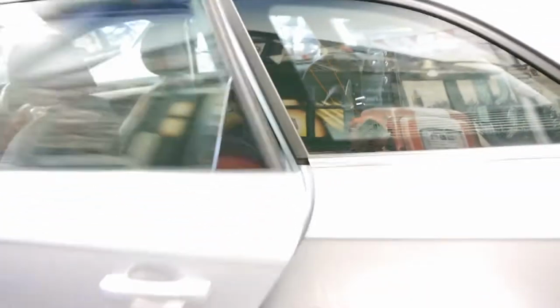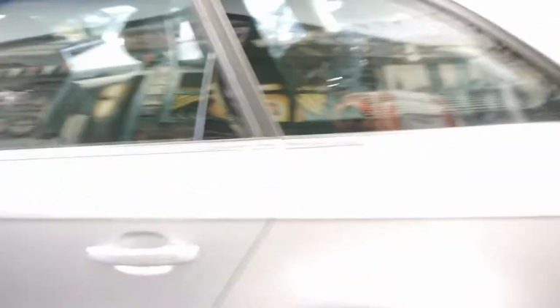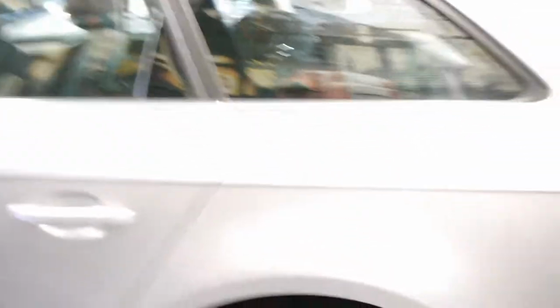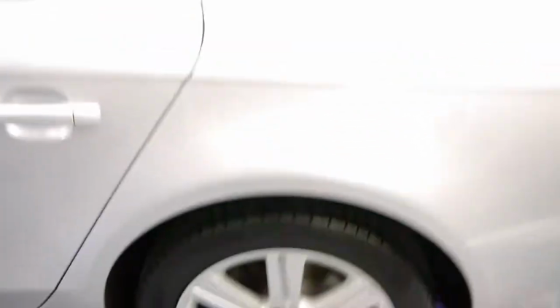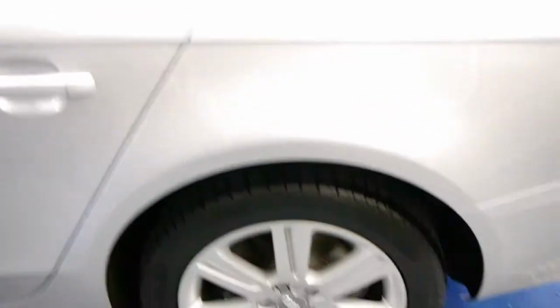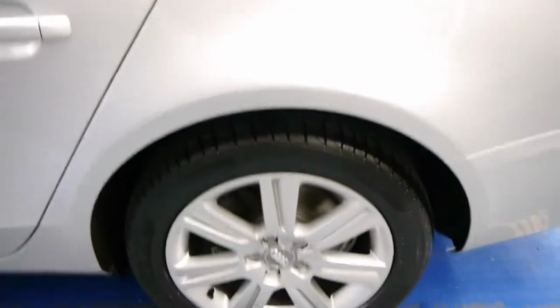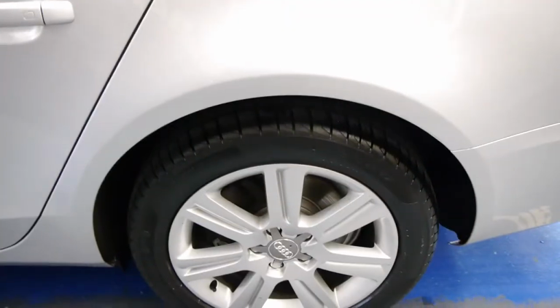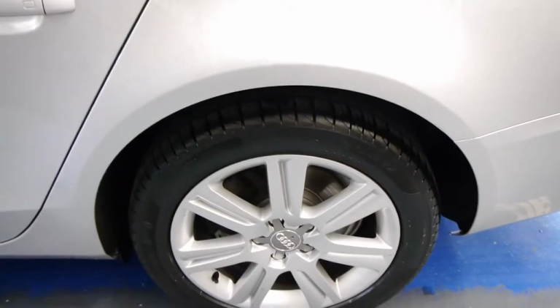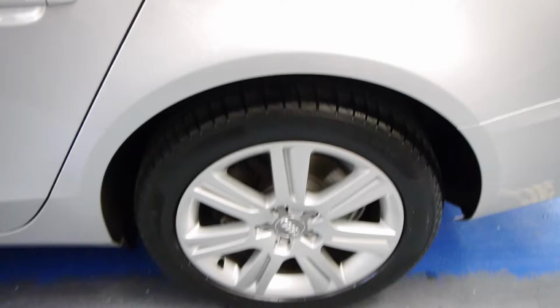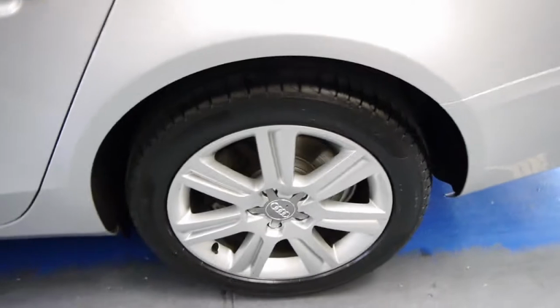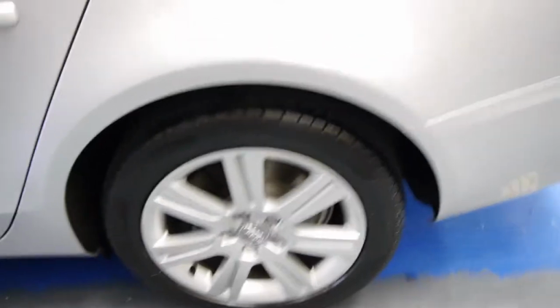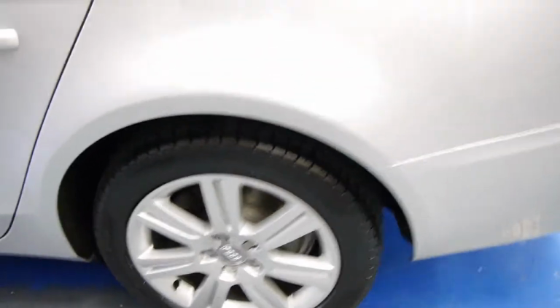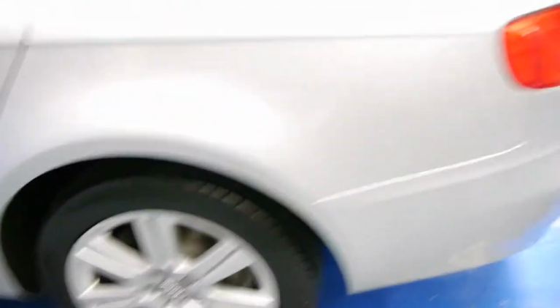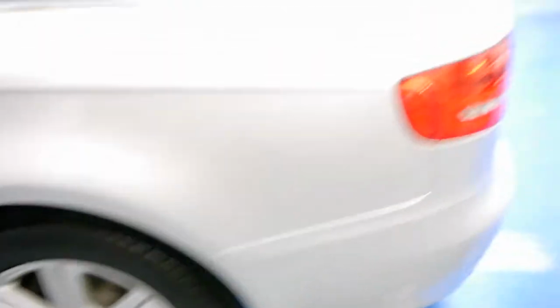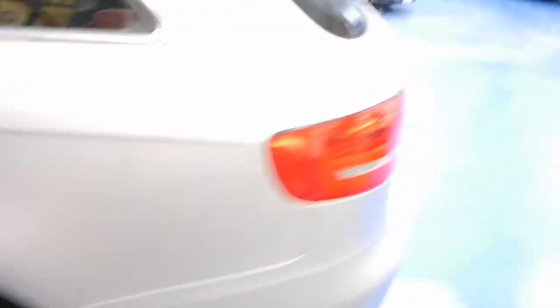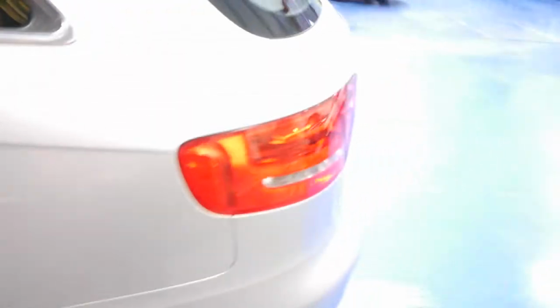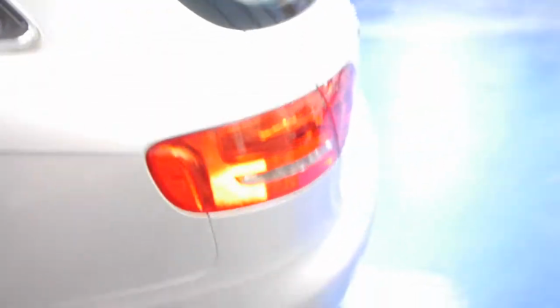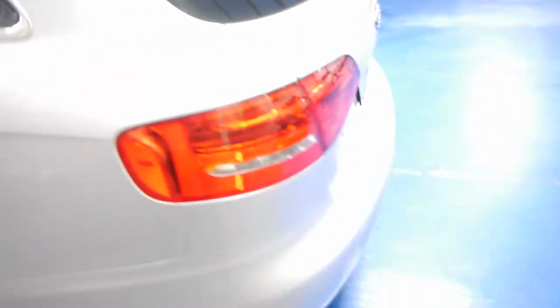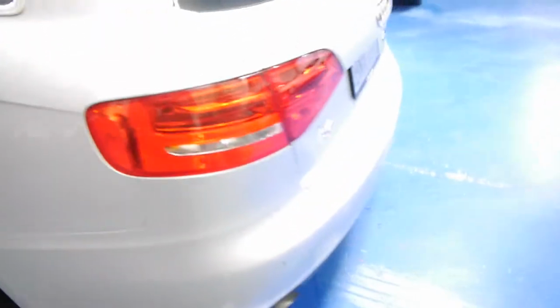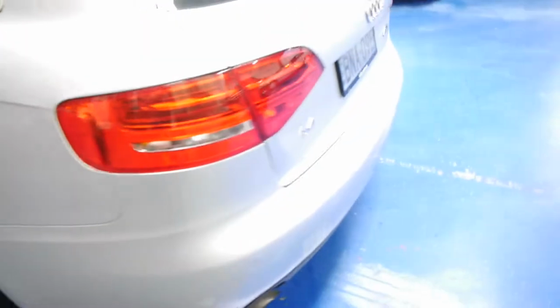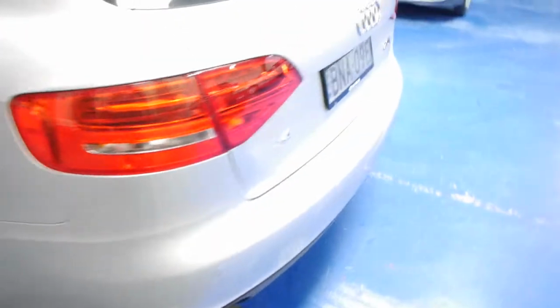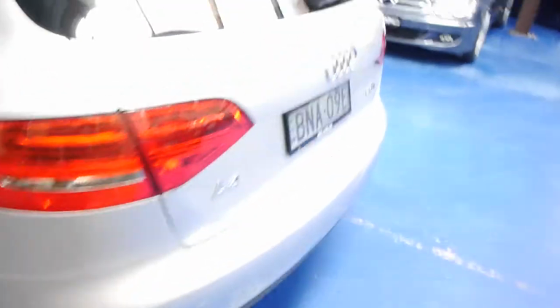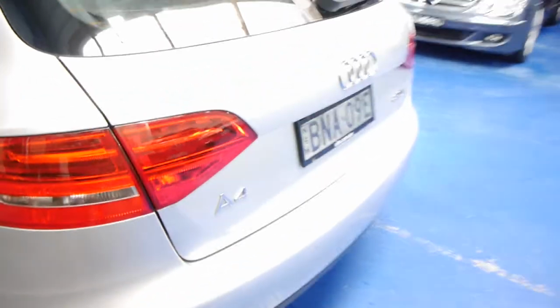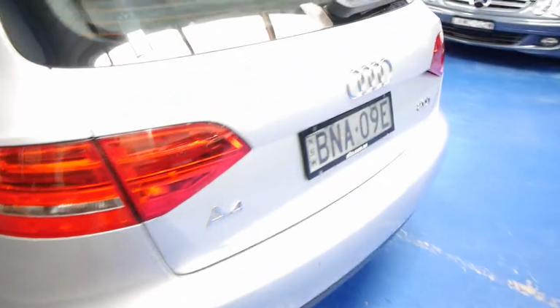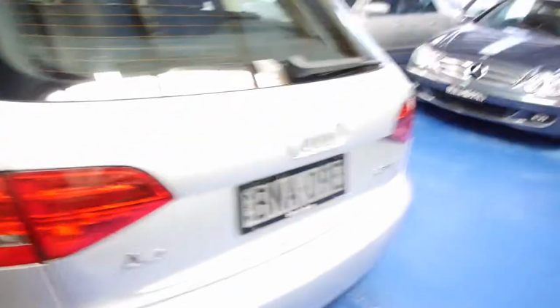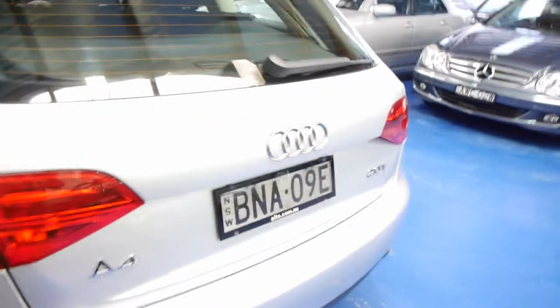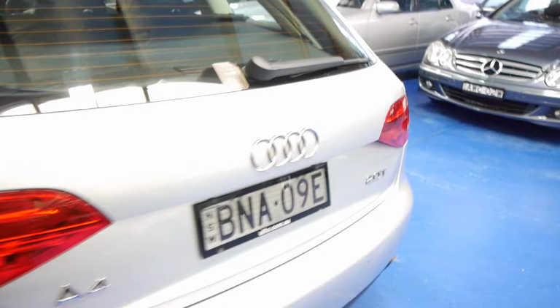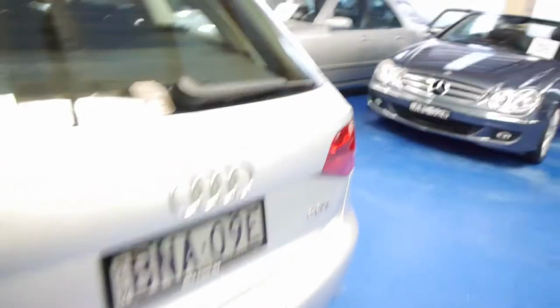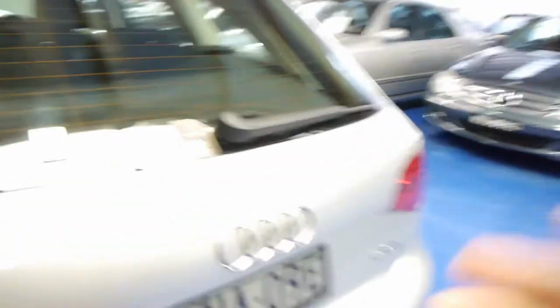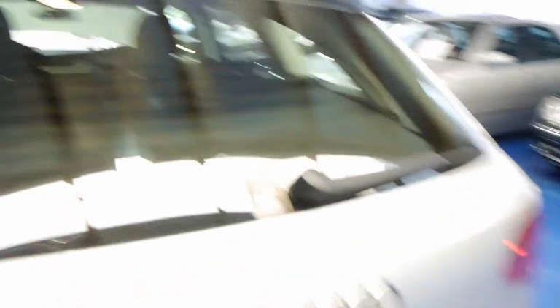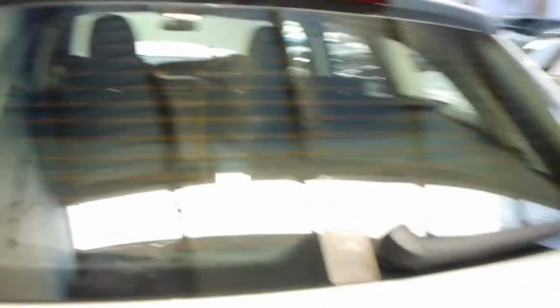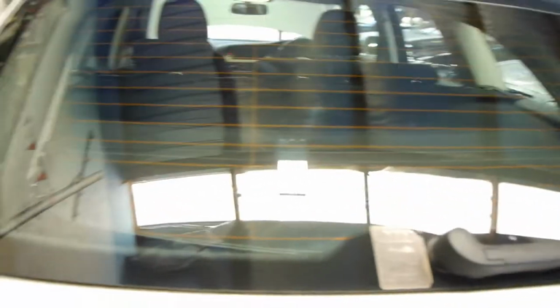The alloy wheels are great, no big scuffs, the tyres look lovely, heaps and heaps of tread. The rear parcel tray is in there — we've just washed it so there's a bit of water on there.